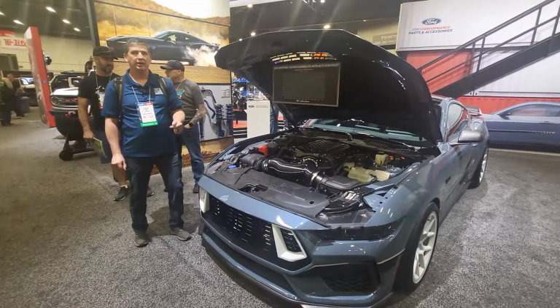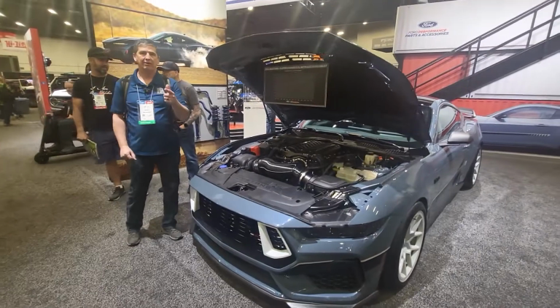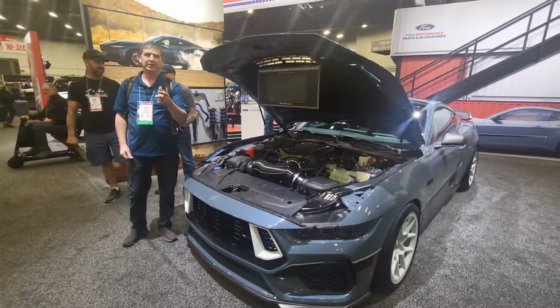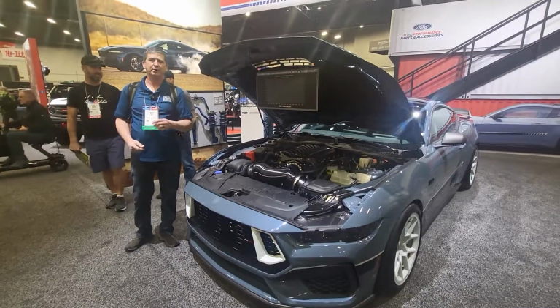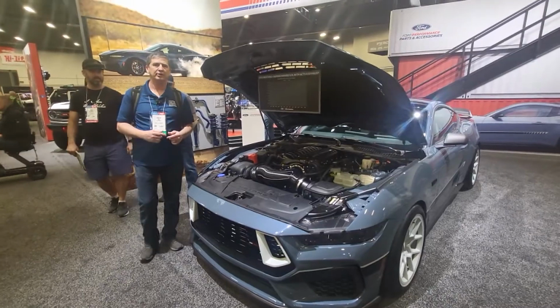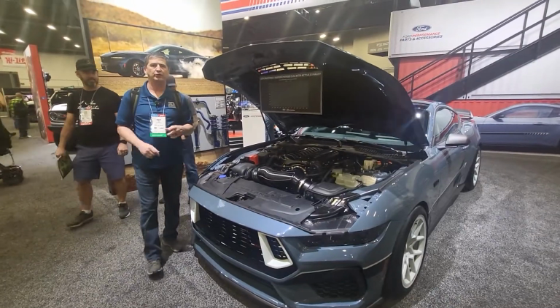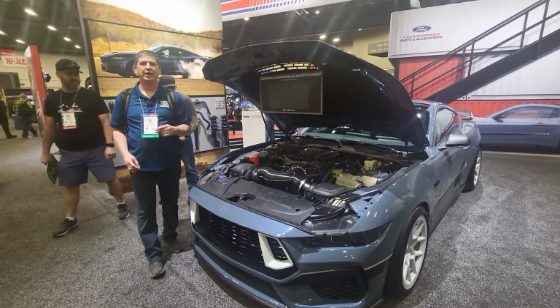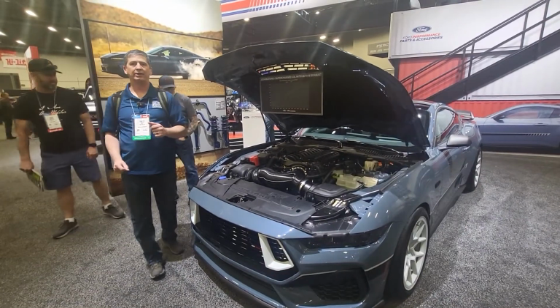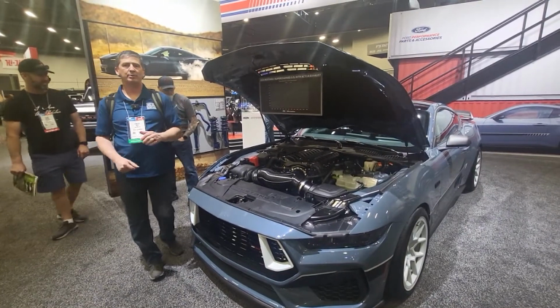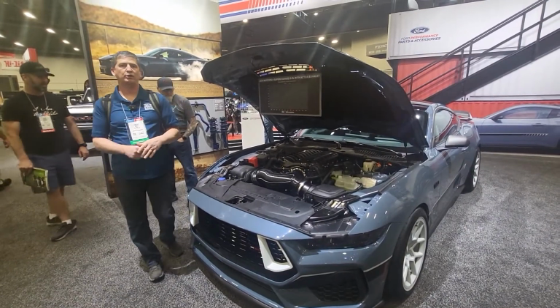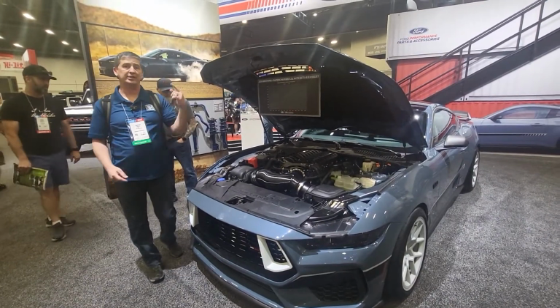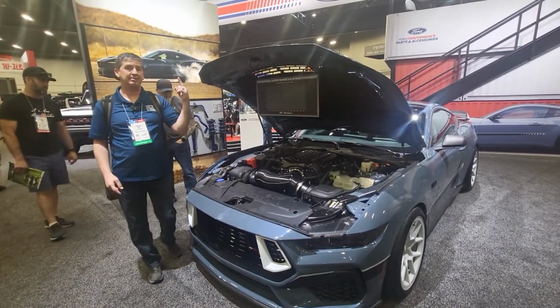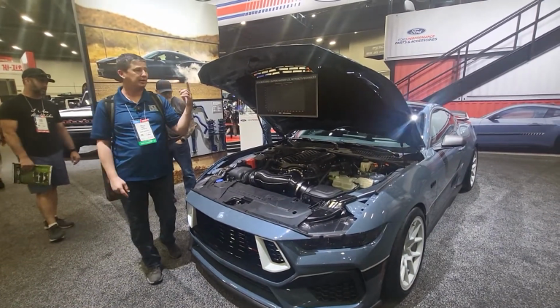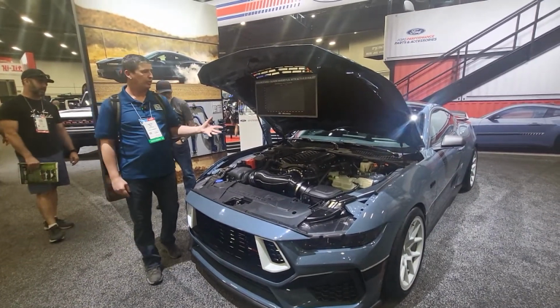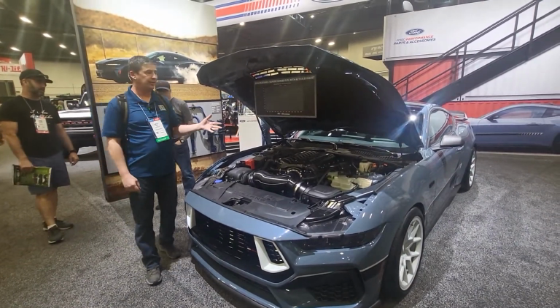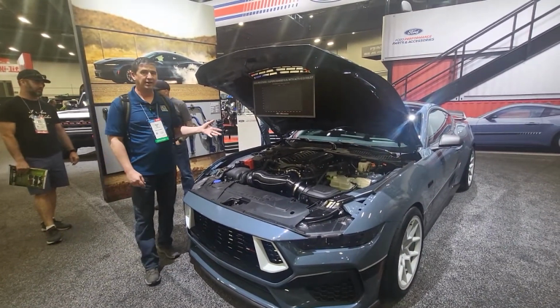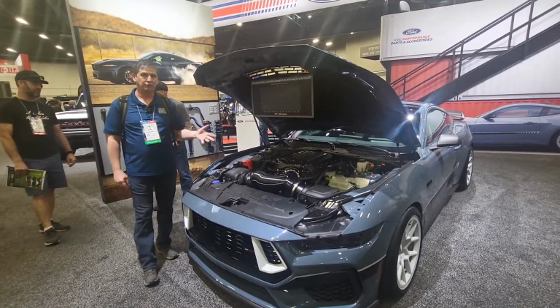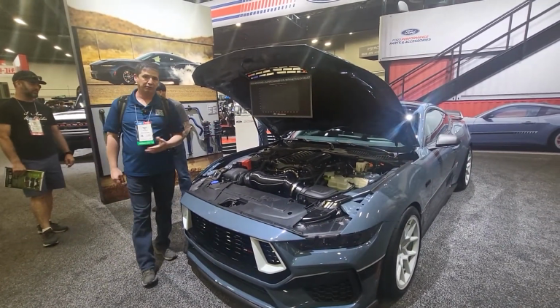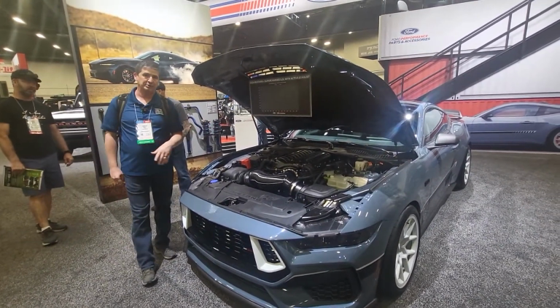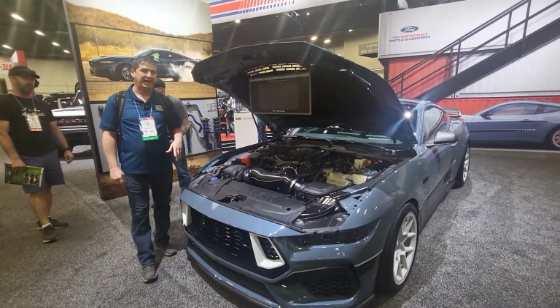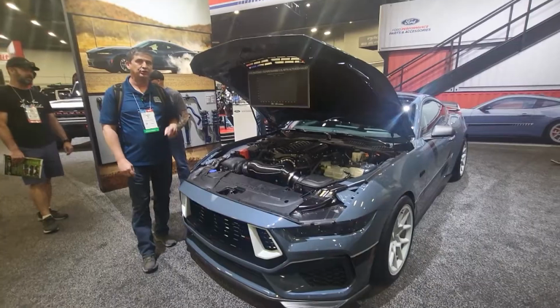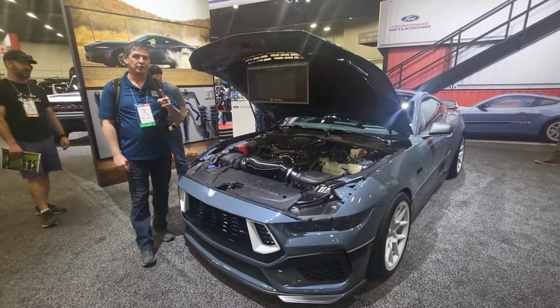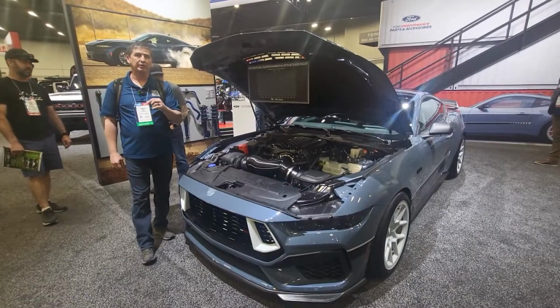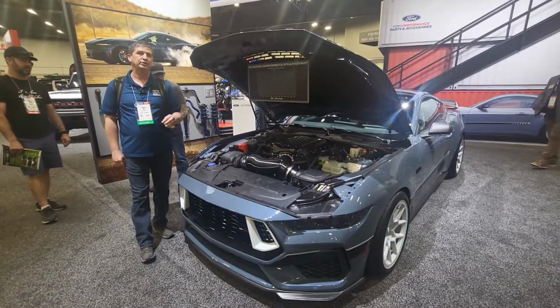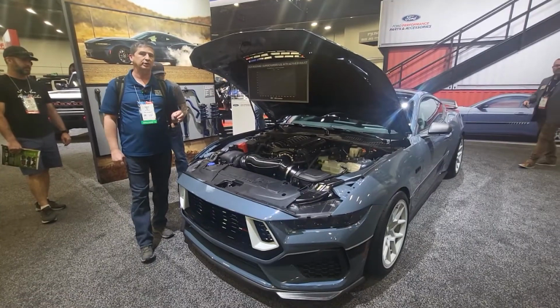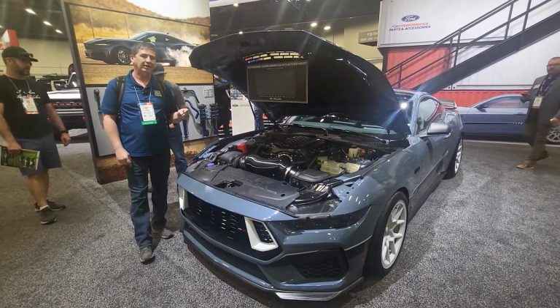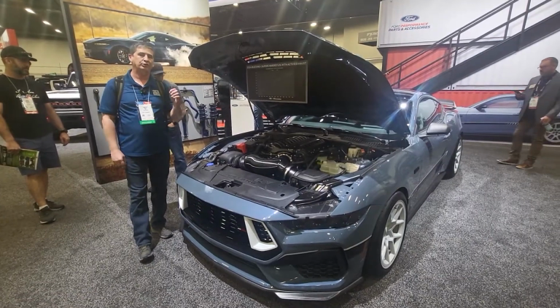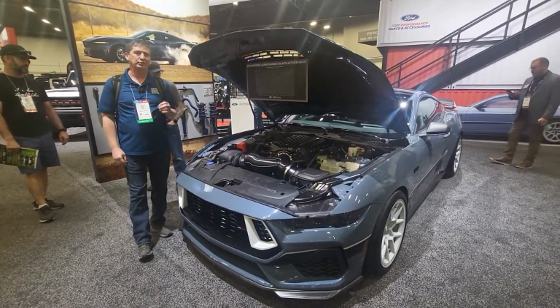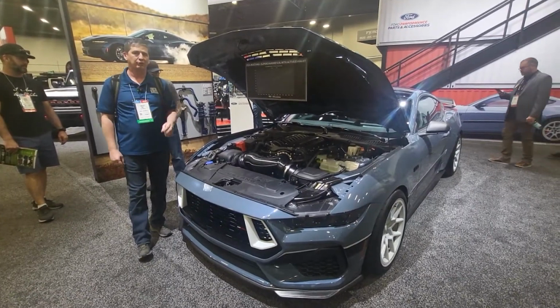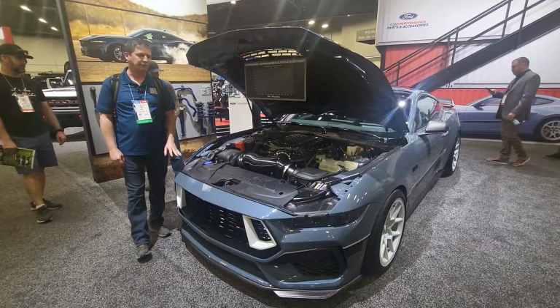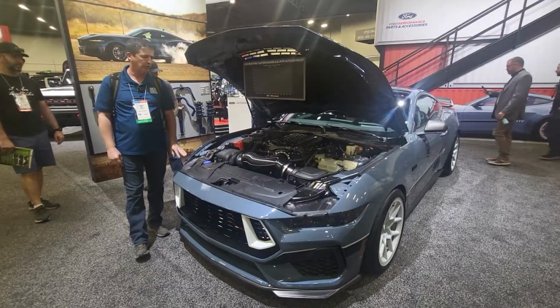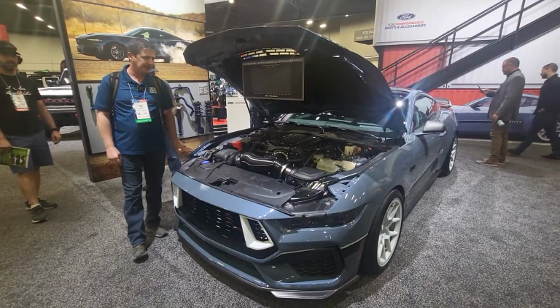Hey everybody, Tim Barts here, Ford Vita guy at Lawn MacArthur. We're at SEMA with yet another Ford Performance package that you're going to be able to get on your 2024 Ford Mustang.